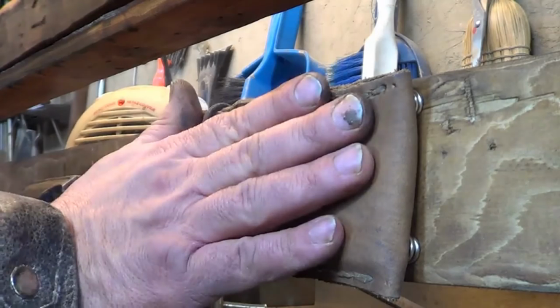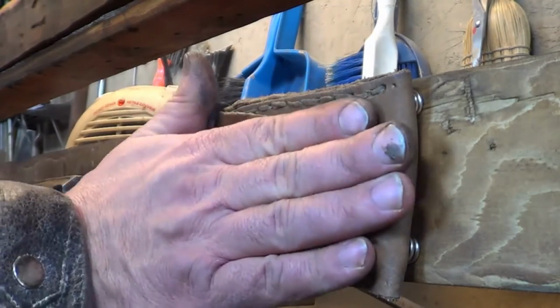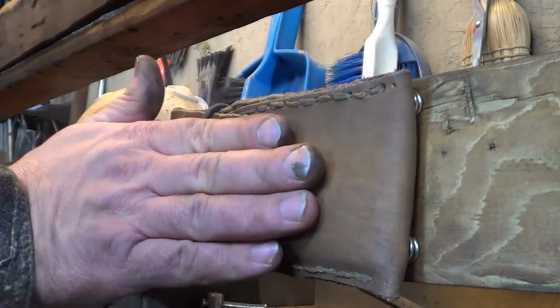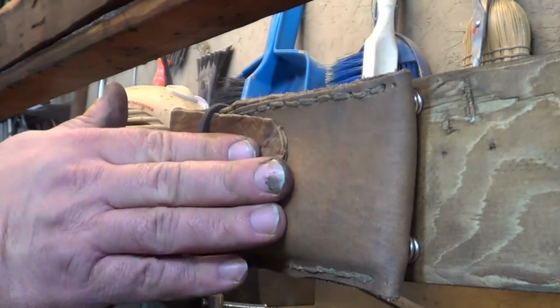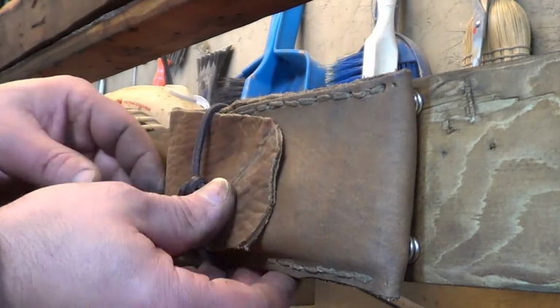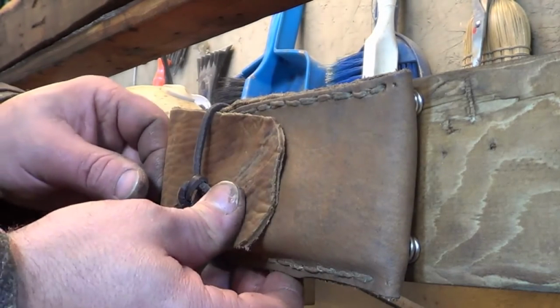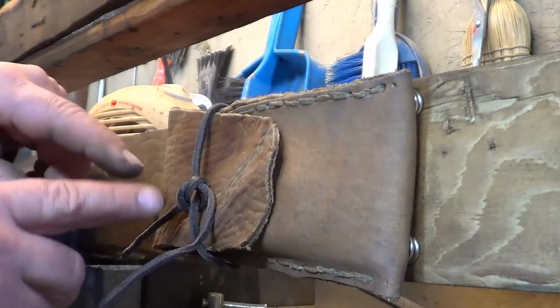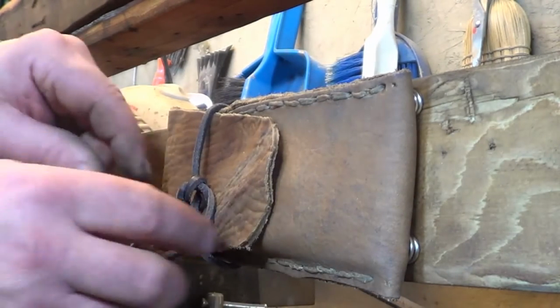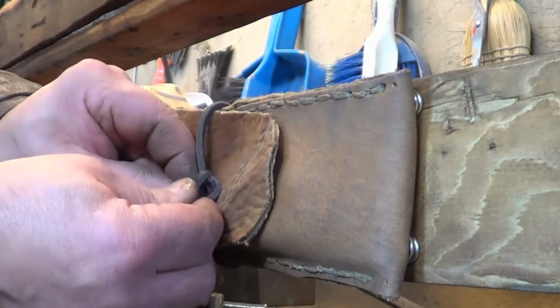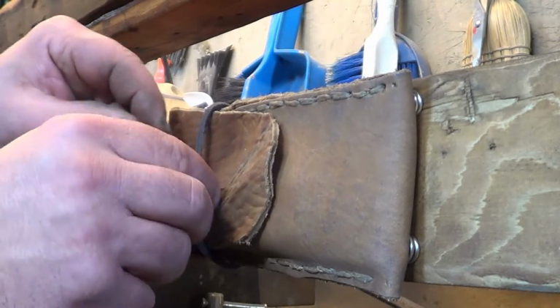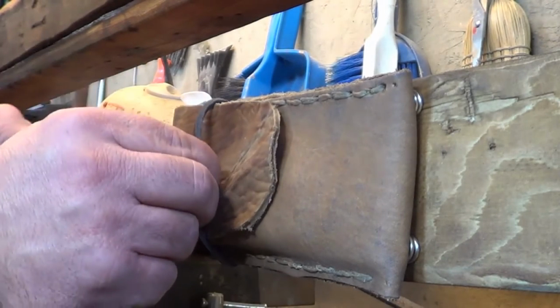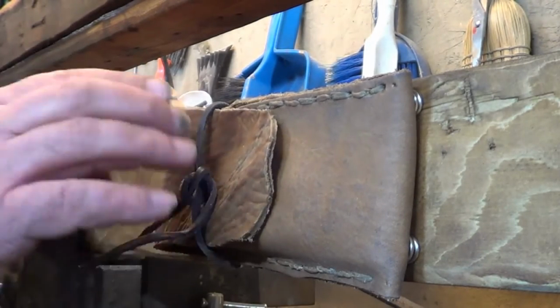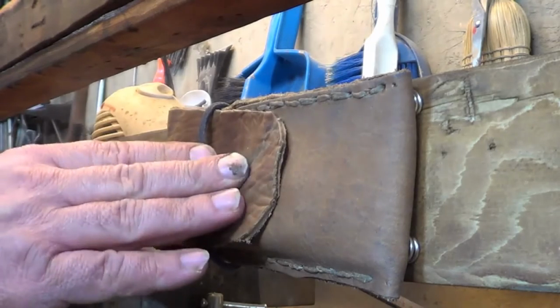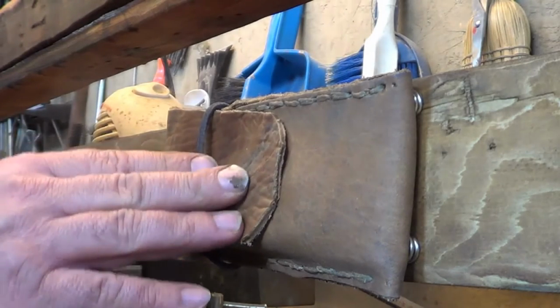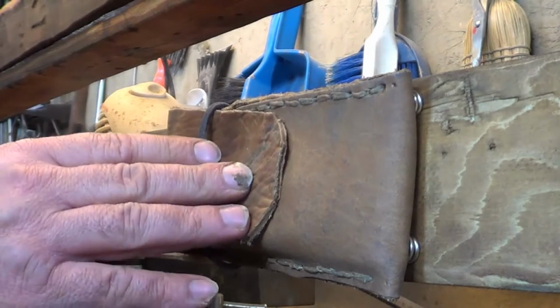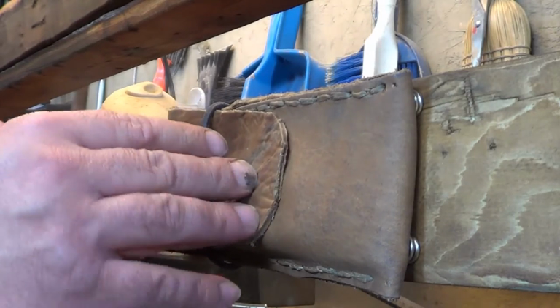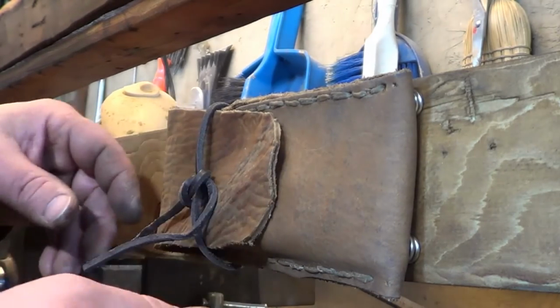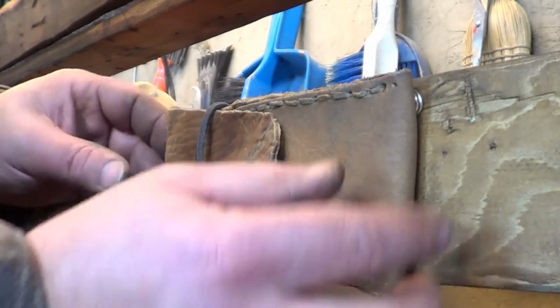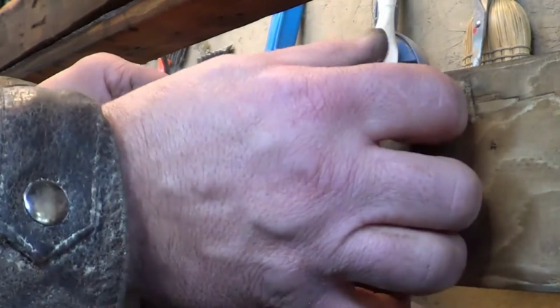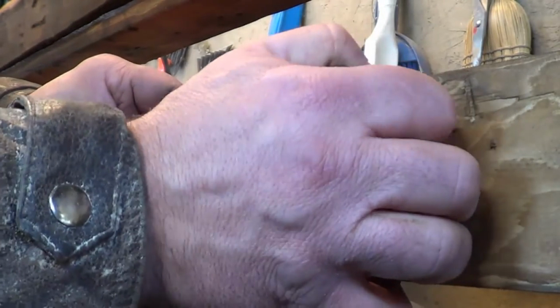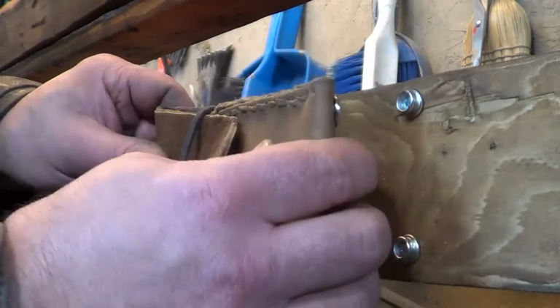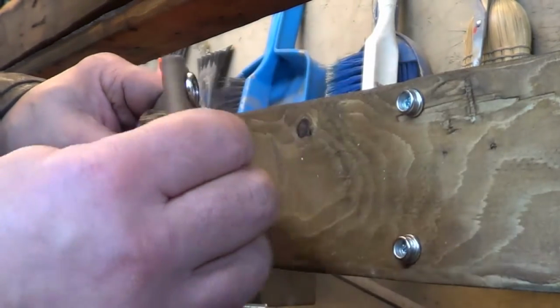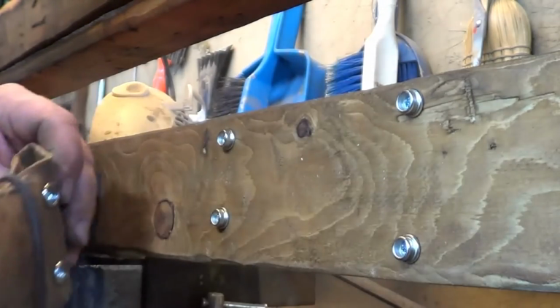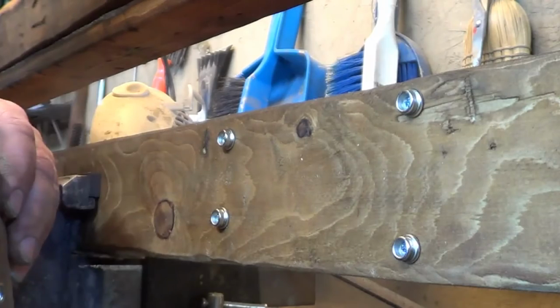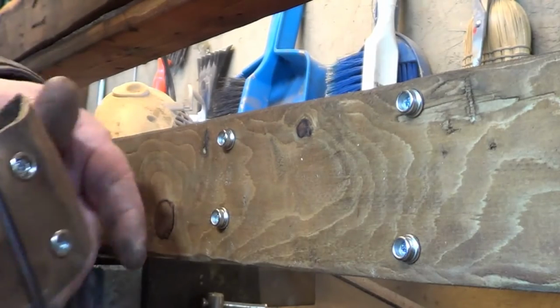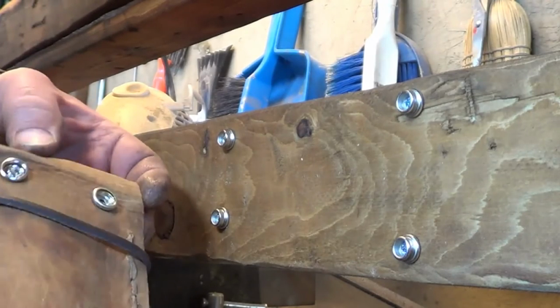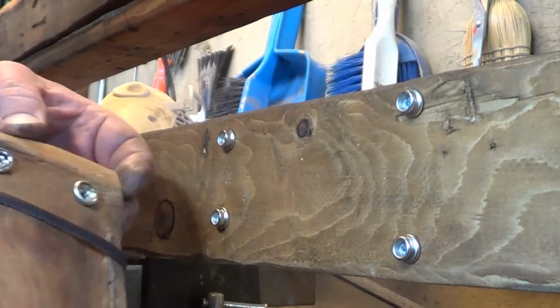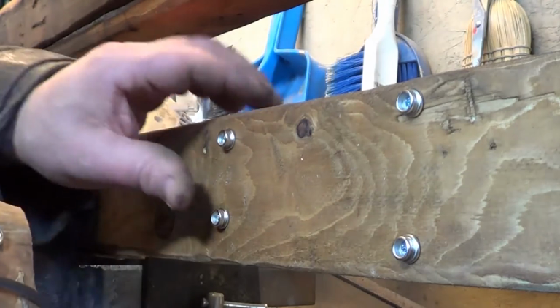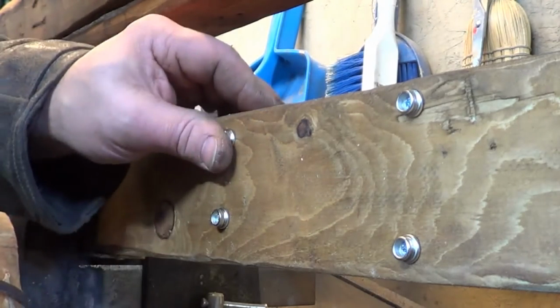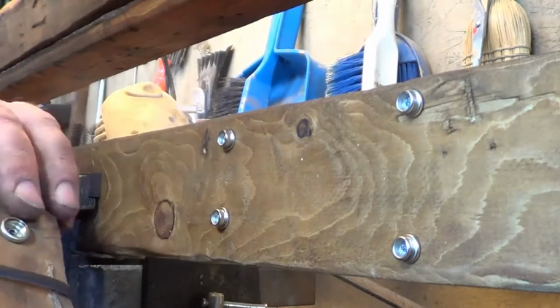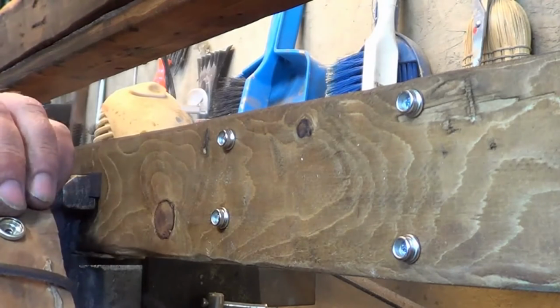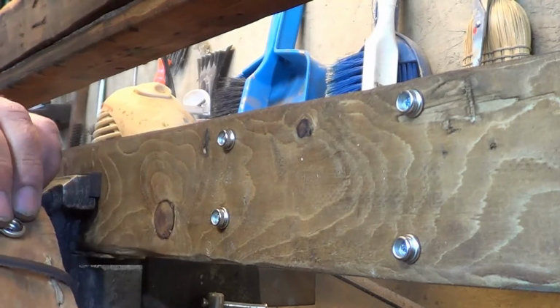My leather tool pouch is all complete. I'm still not 100% sure about the closing mechanism, but I'll probably come up with something better. The snaps are on the back.